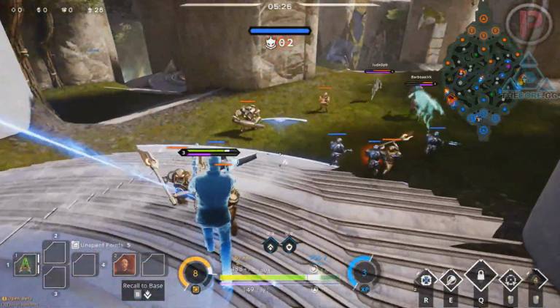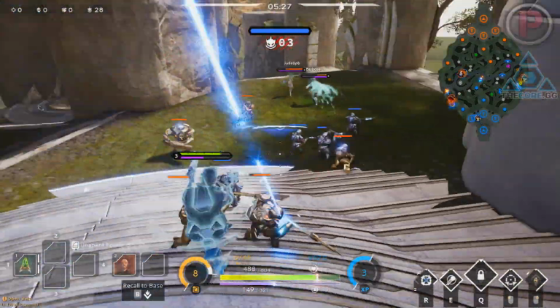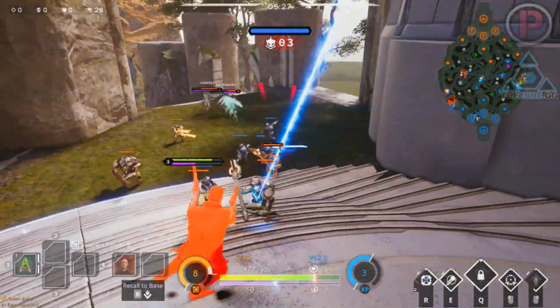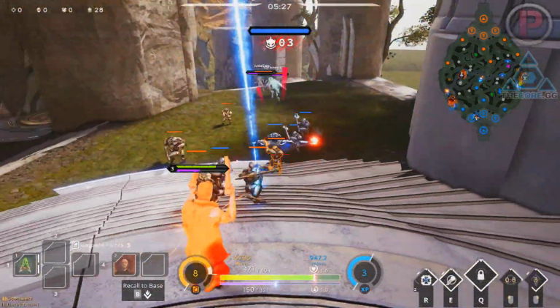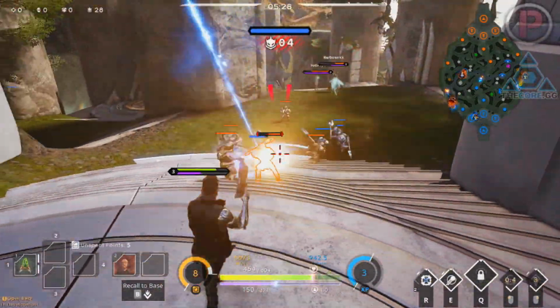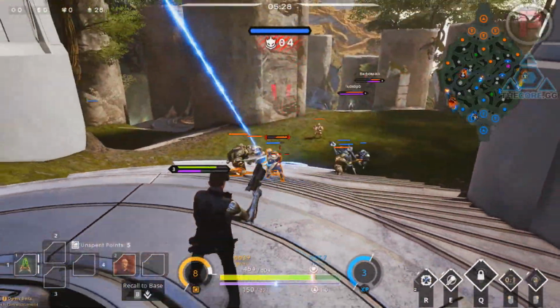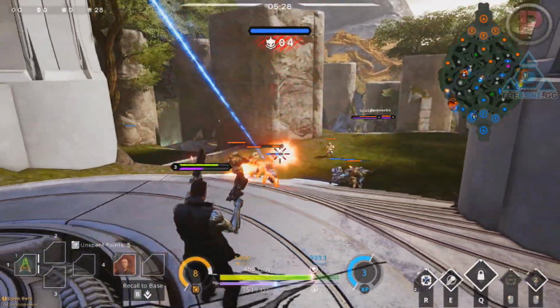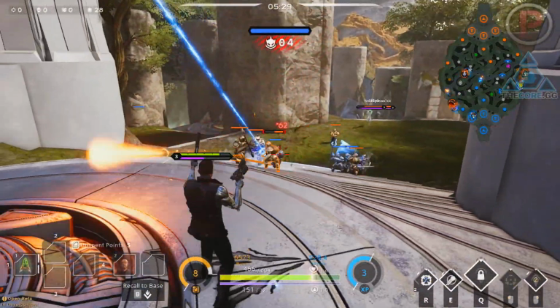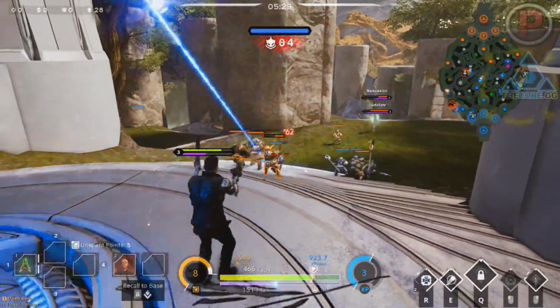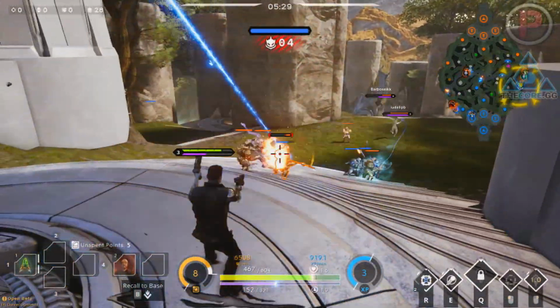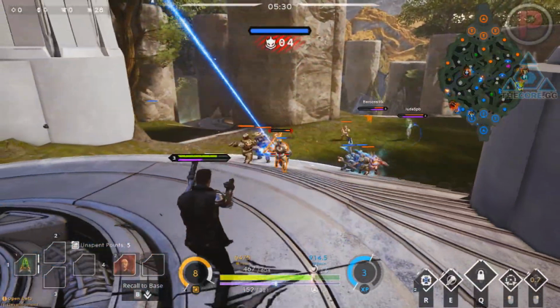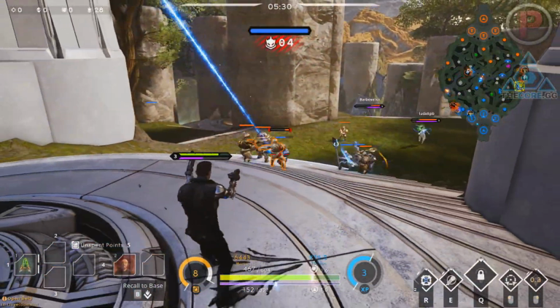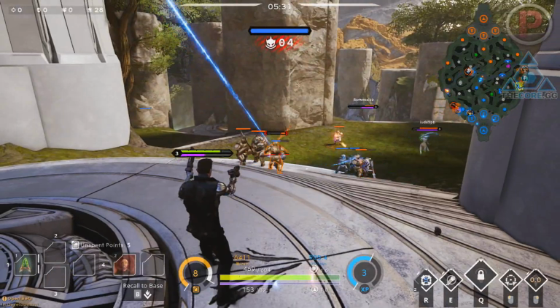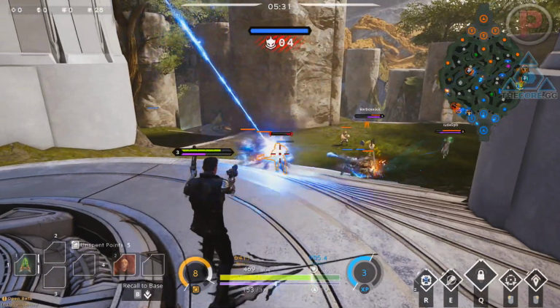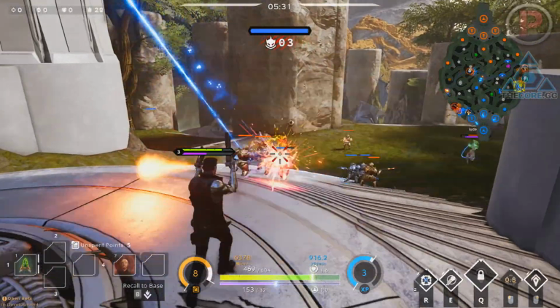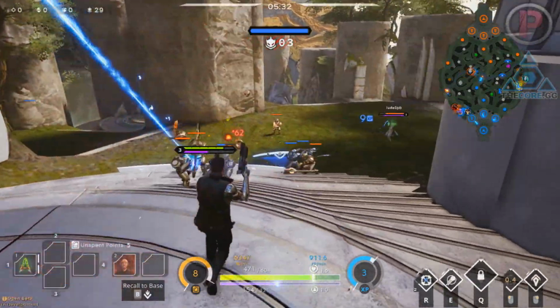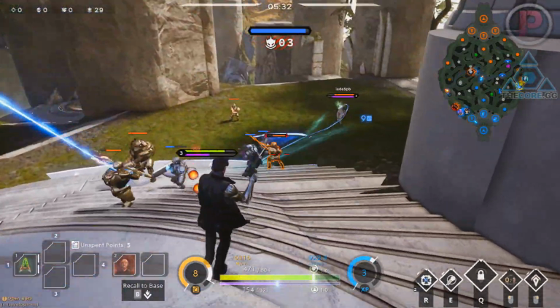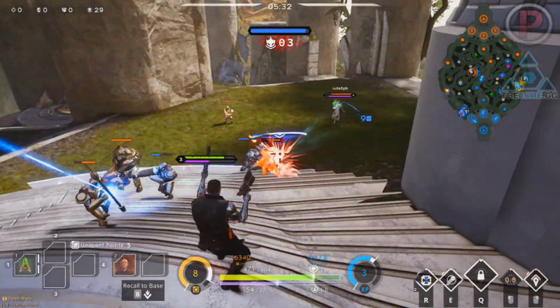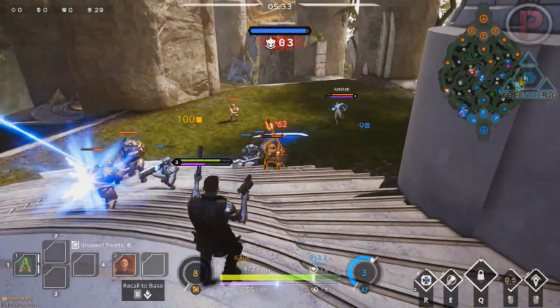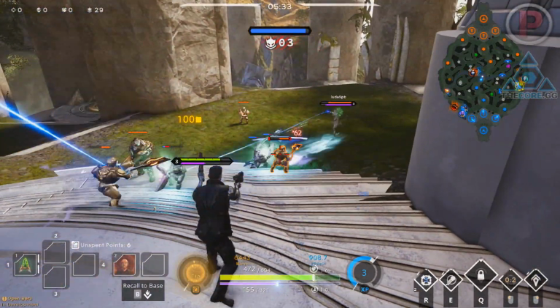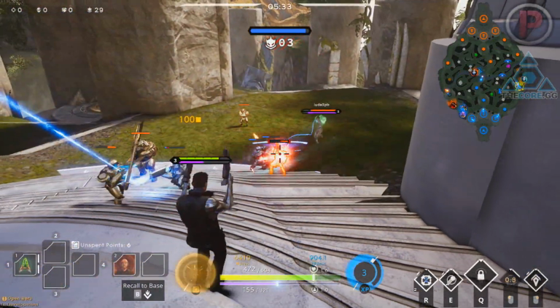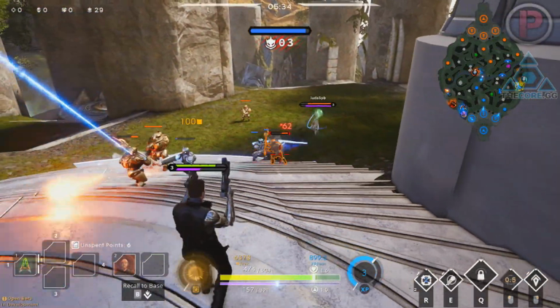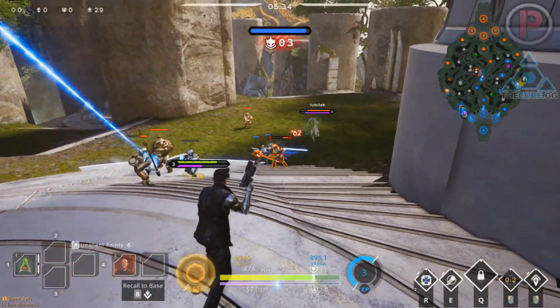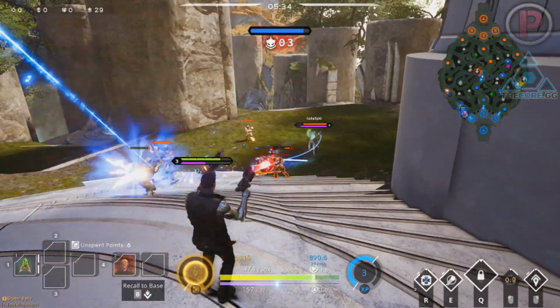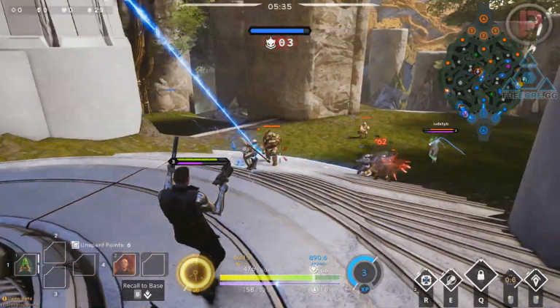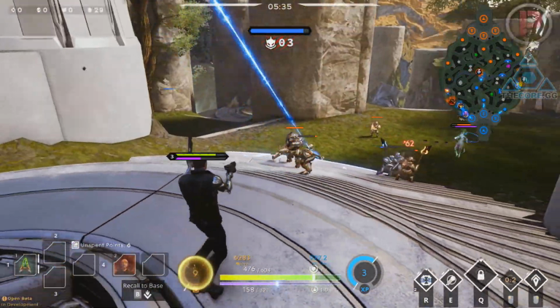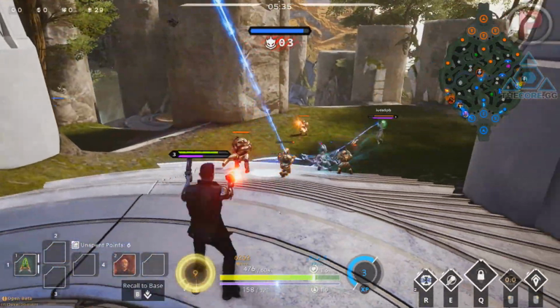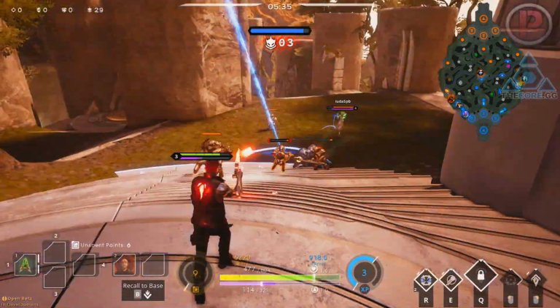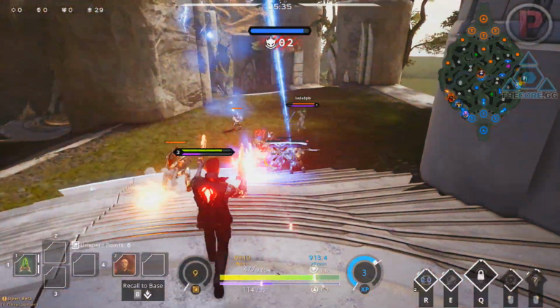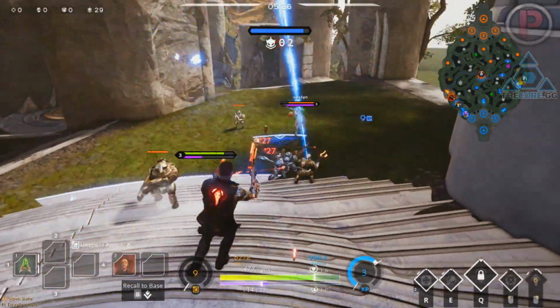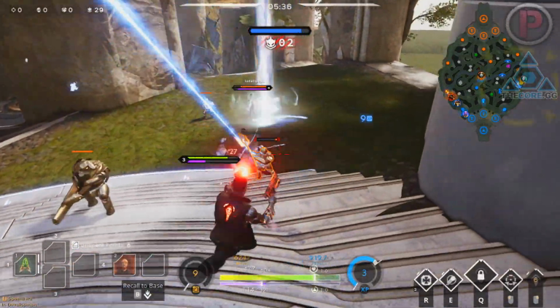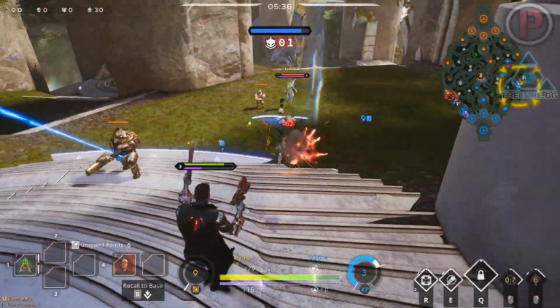Just to get it out of the way, CC is crowd control. This is where an enemy can control movement by giving debuffs like roots, blinds, stuns, pulls, tethers, slows — you name it.